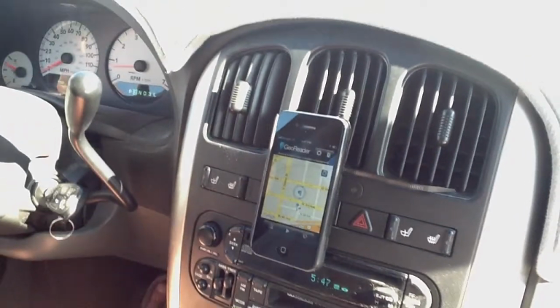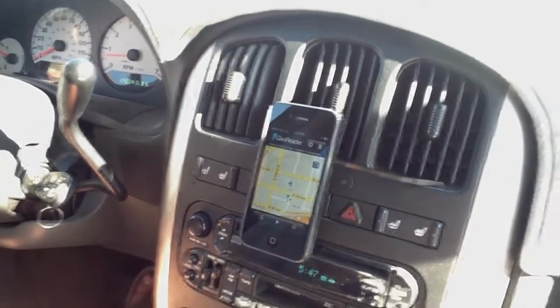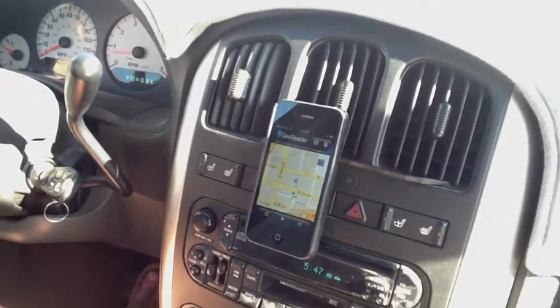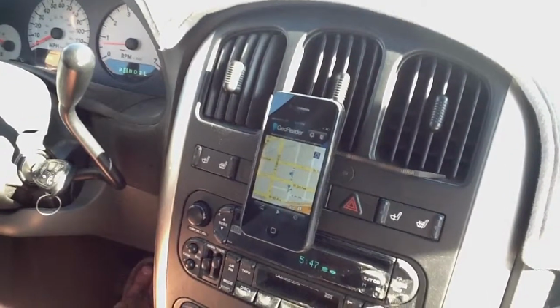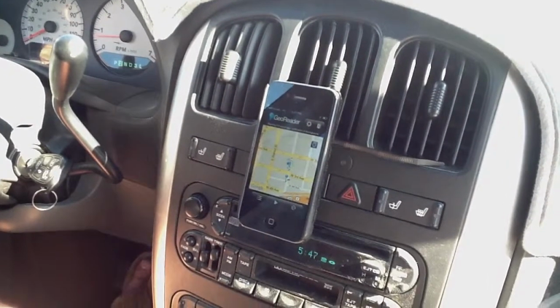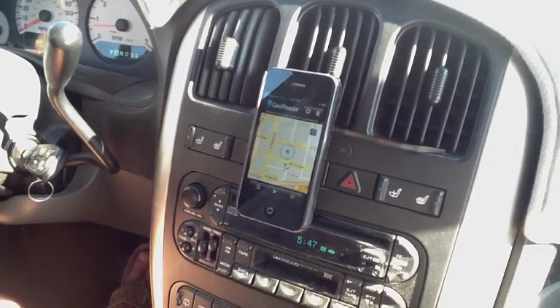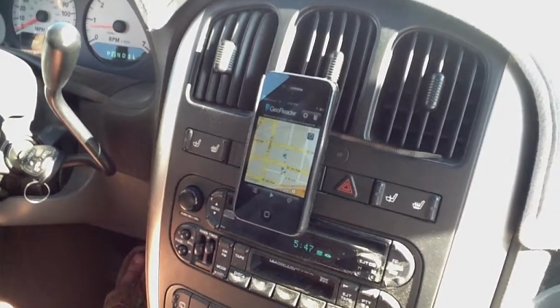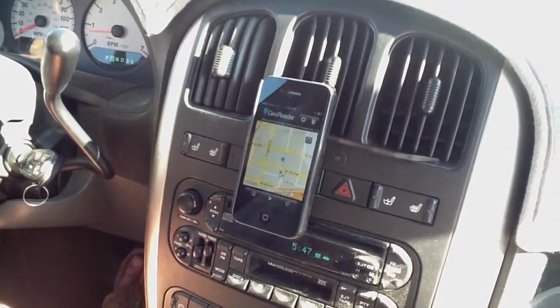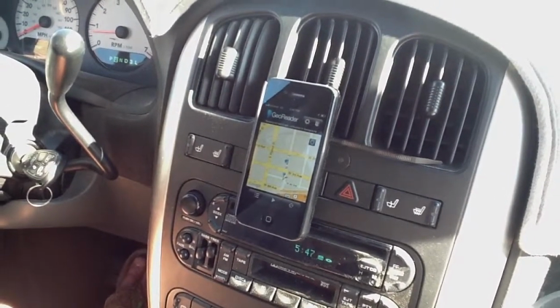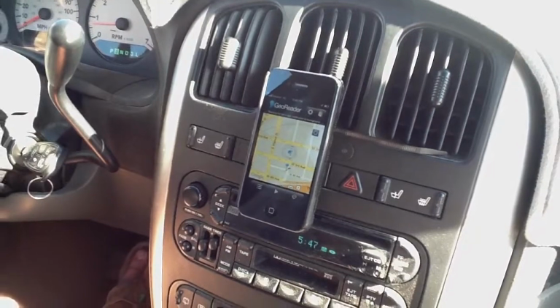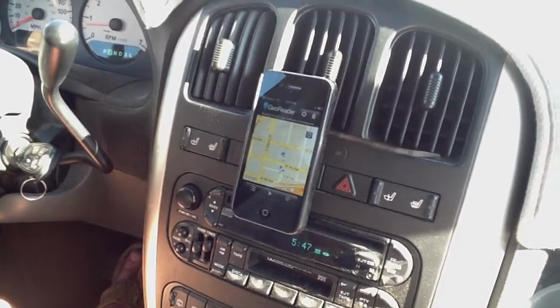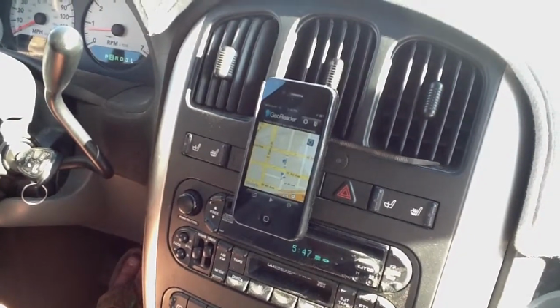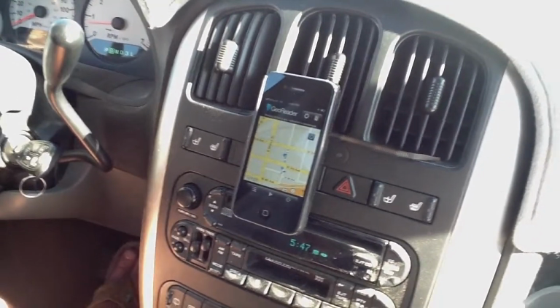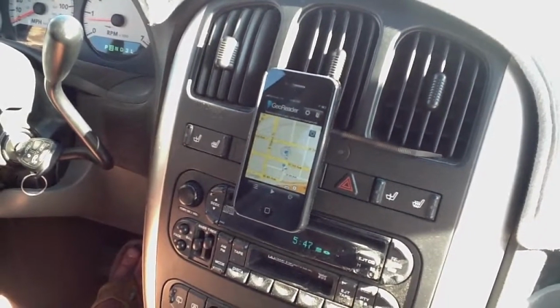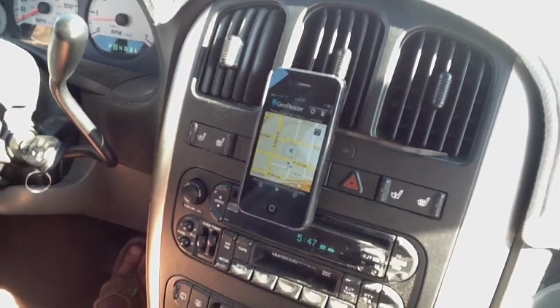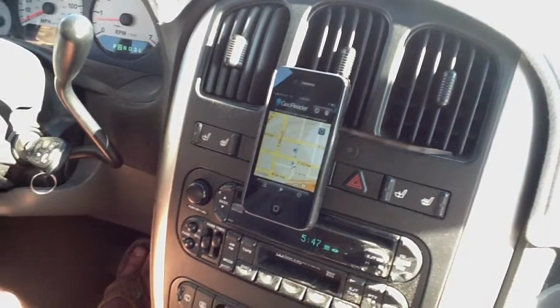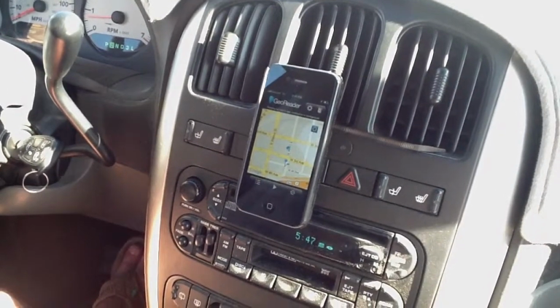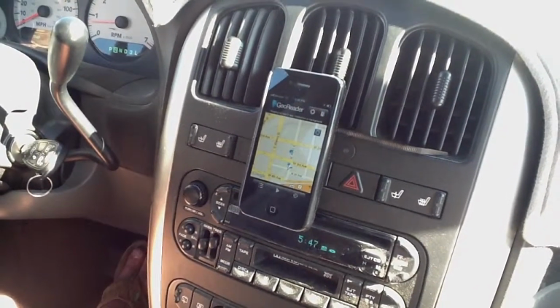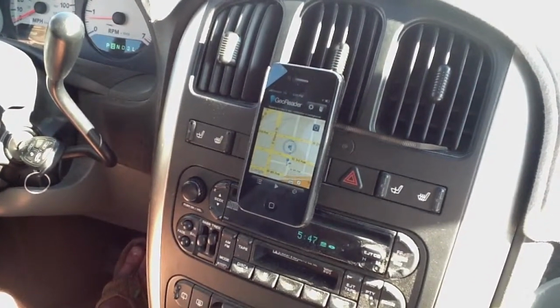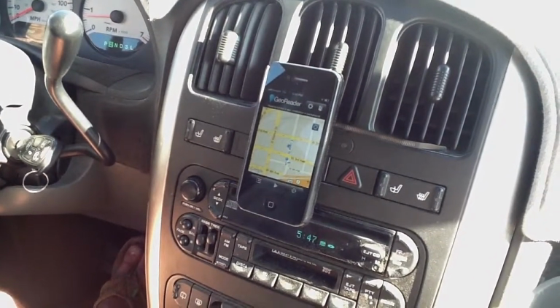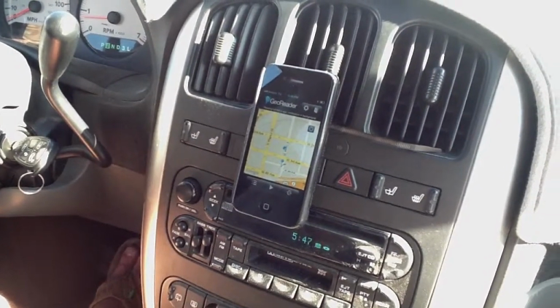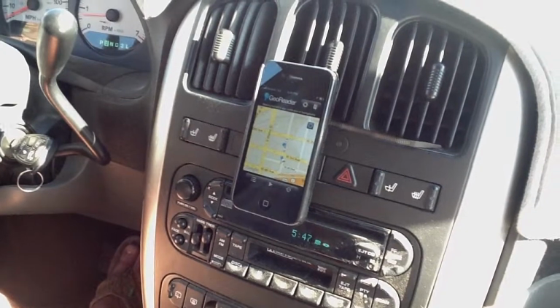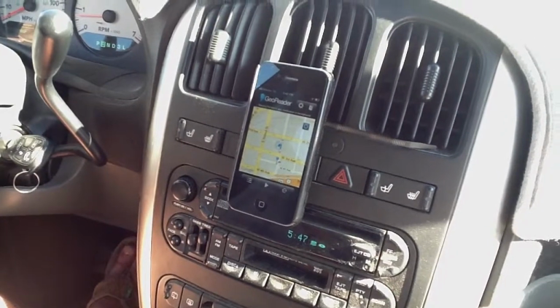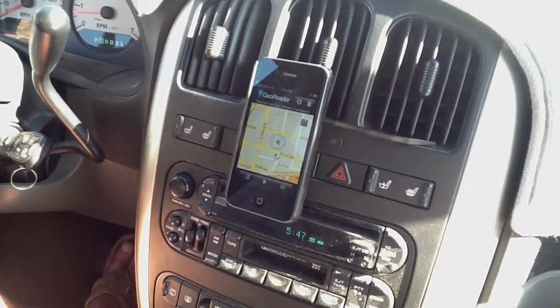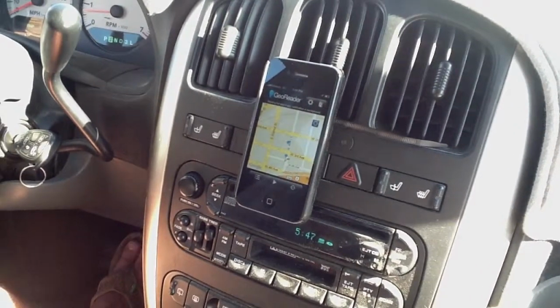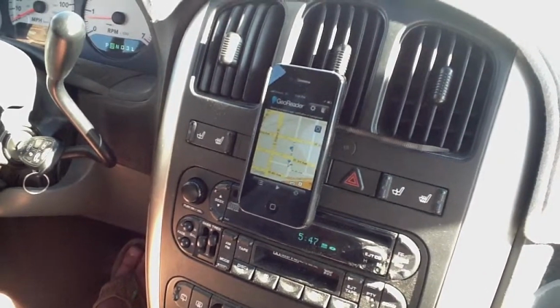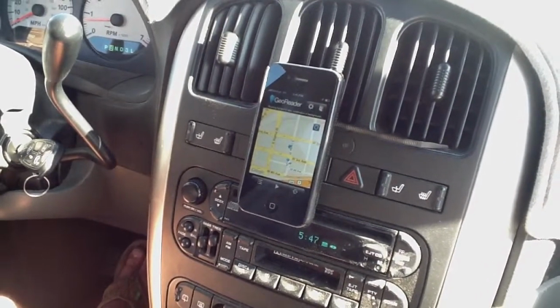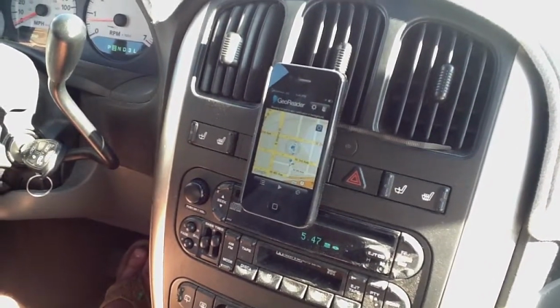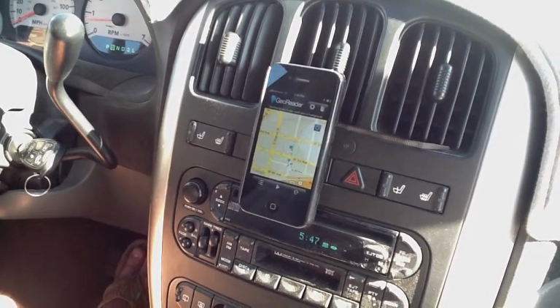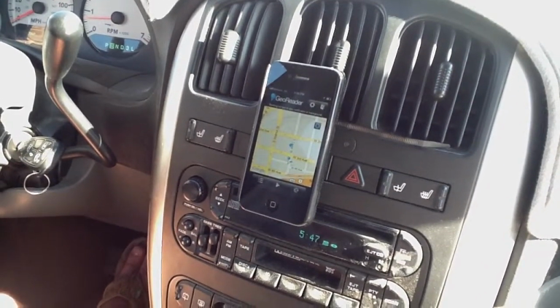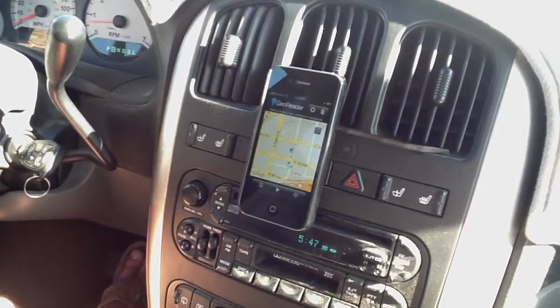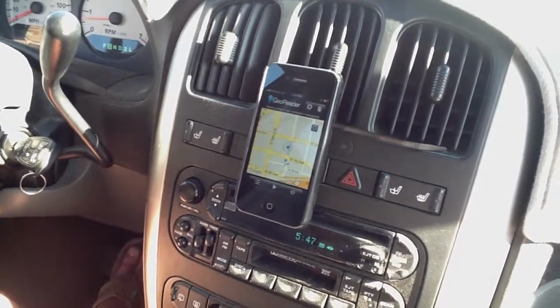Hi! GeoReader is now available on the iPhone, and I'm here to show you how it works. Whenever you travel, open the GeoReader app to learn about historical landmarks around you. As you drive by, GeoReader will automatically tell you about them.